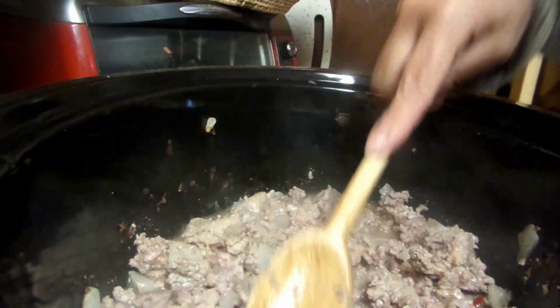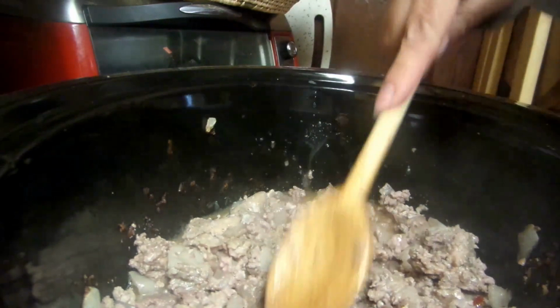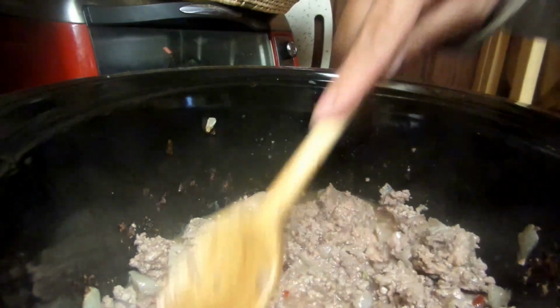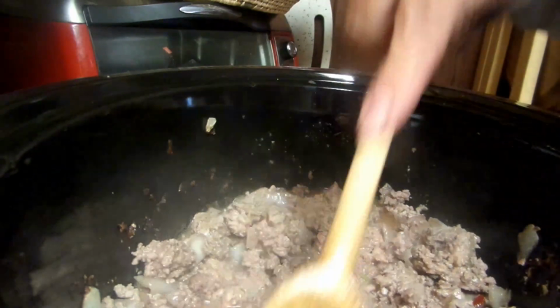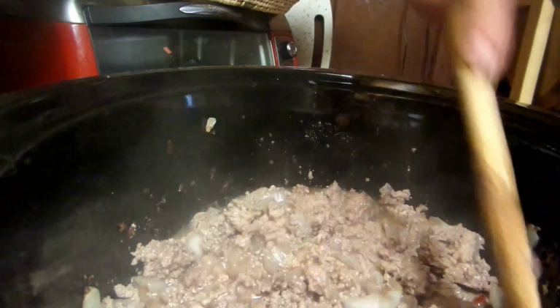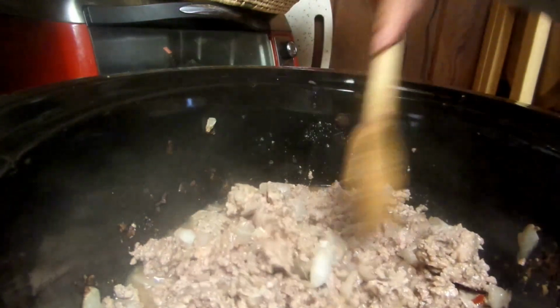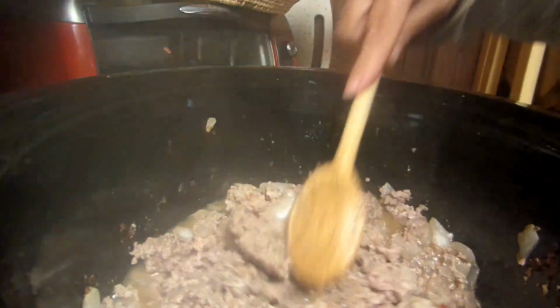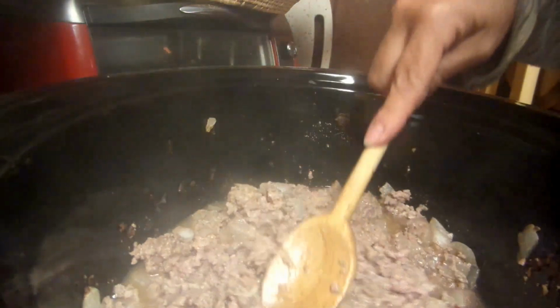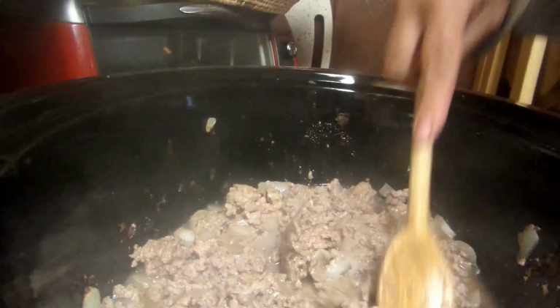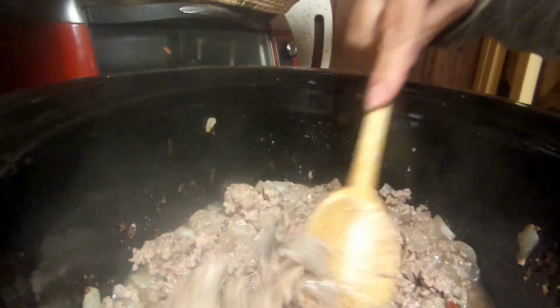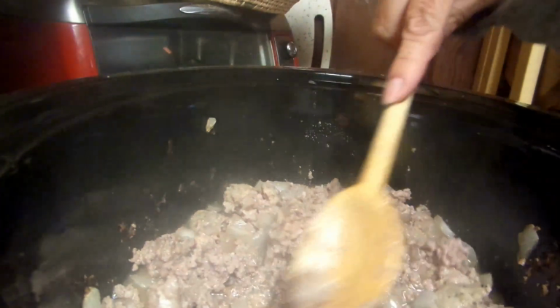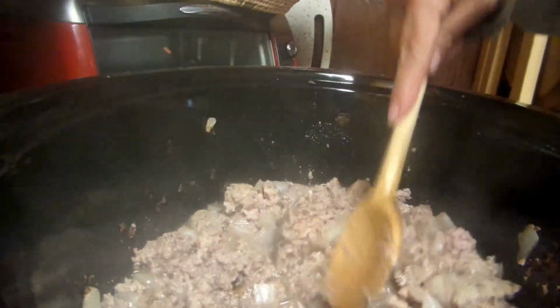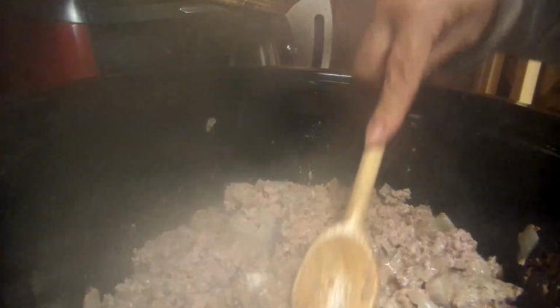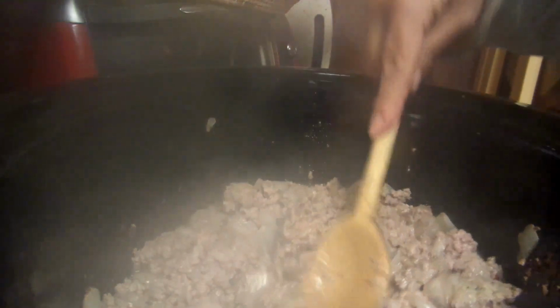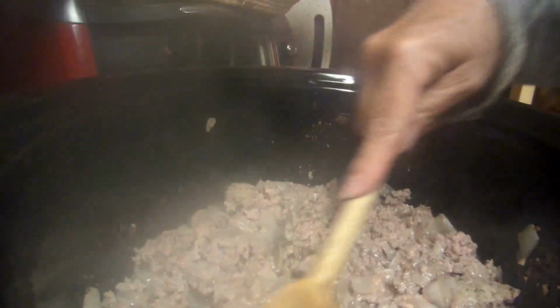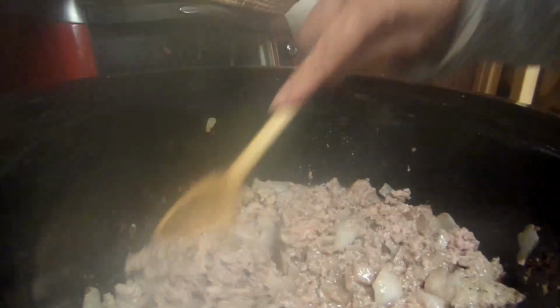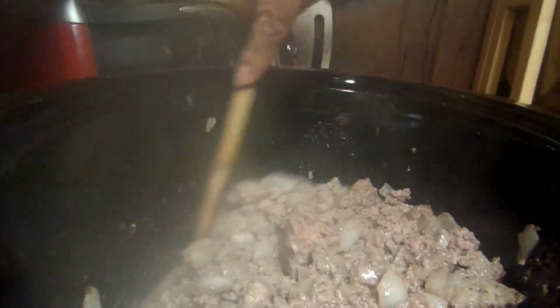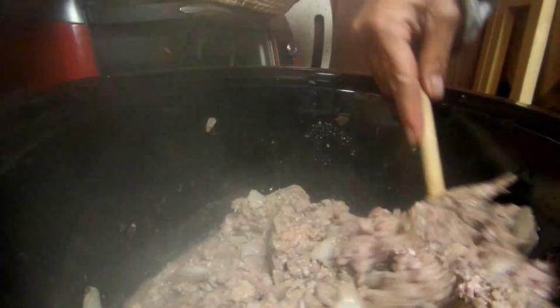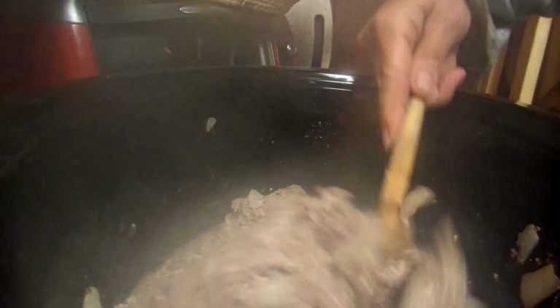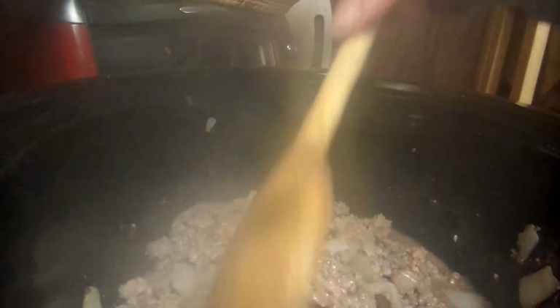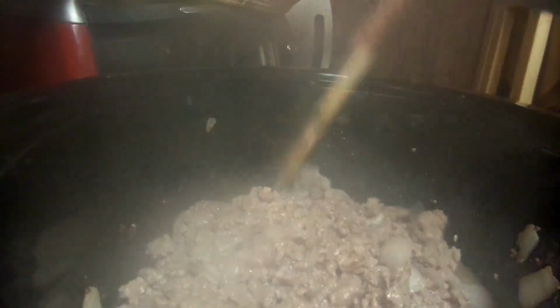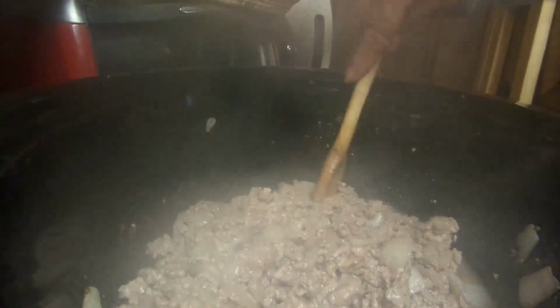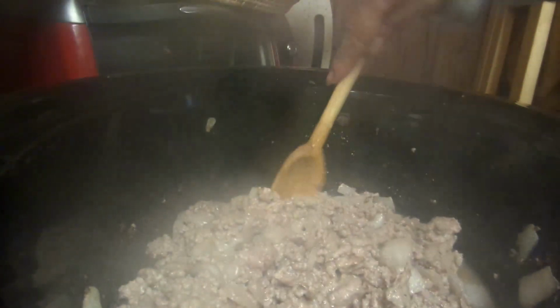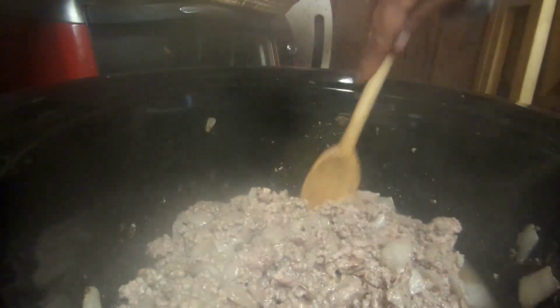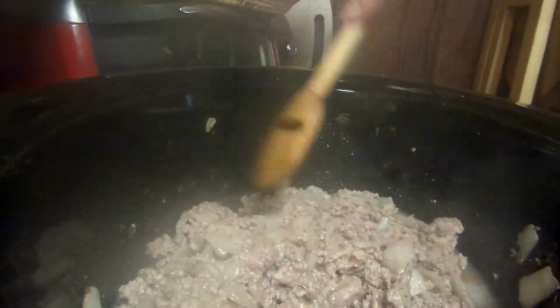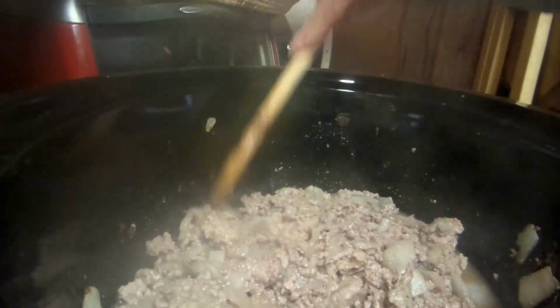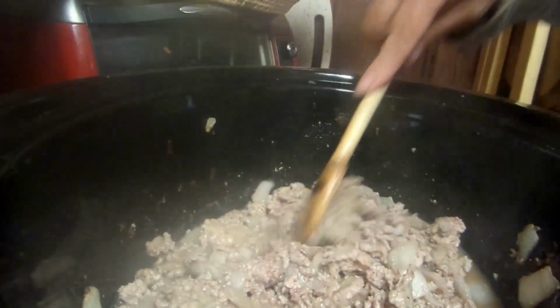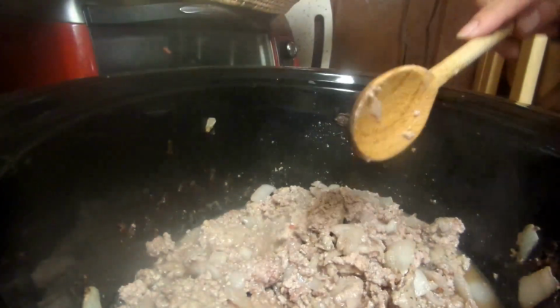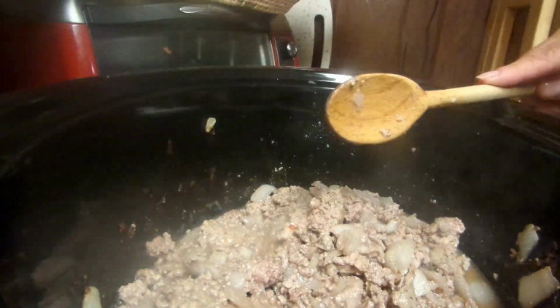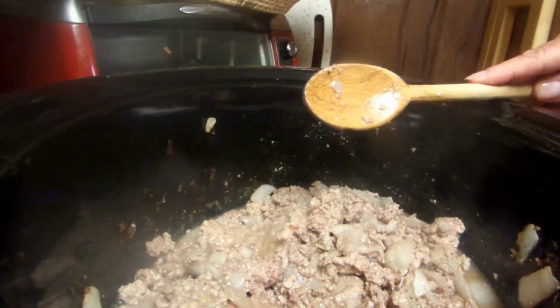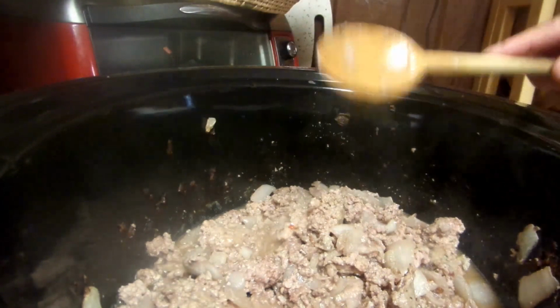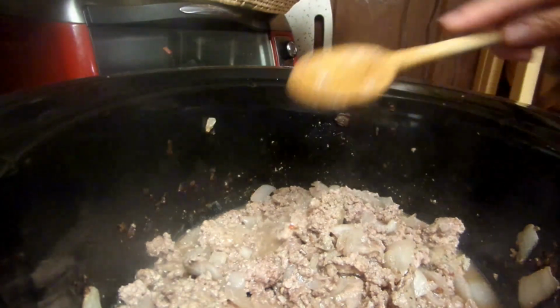We're cleaning out the freezer. We have probably 50 chickens we're going to be processing, so we needed to make some space. I'm going to can a lot of the chicken, but I need the space, so I'm making this in my crock pot instead of the oven.